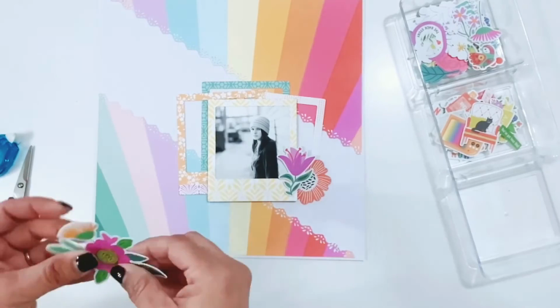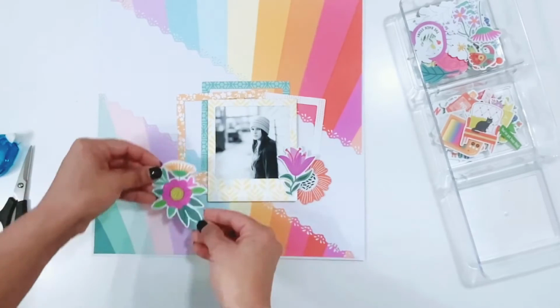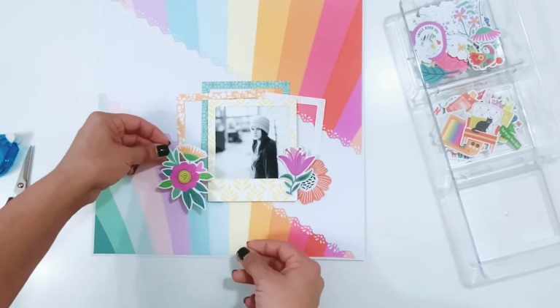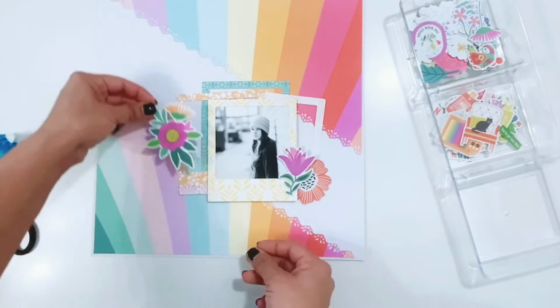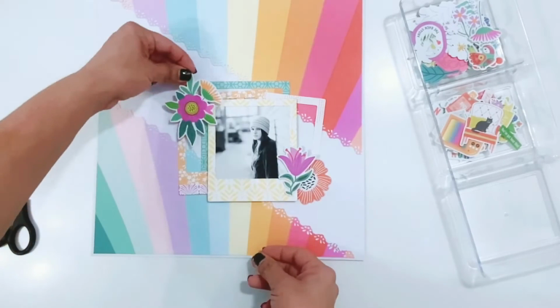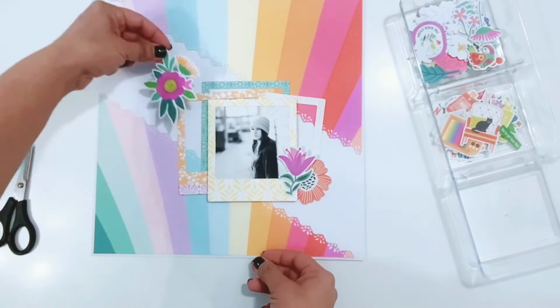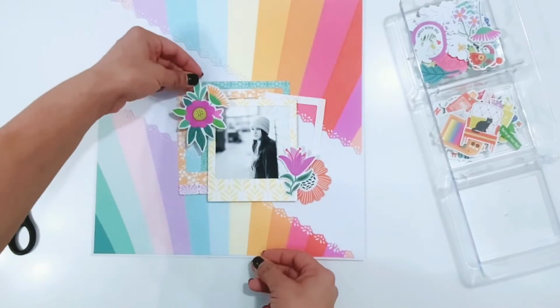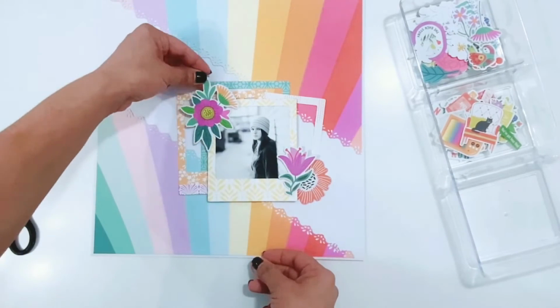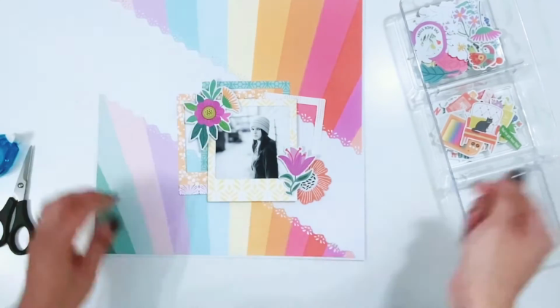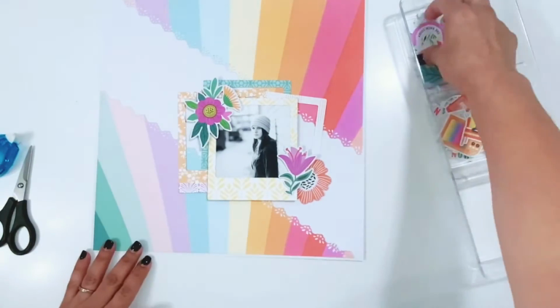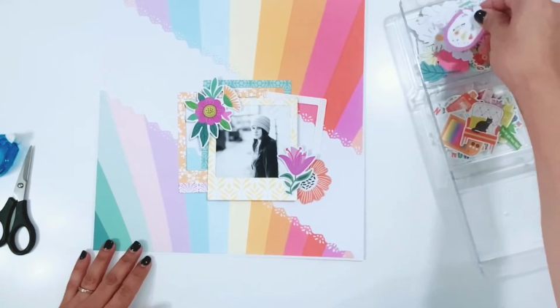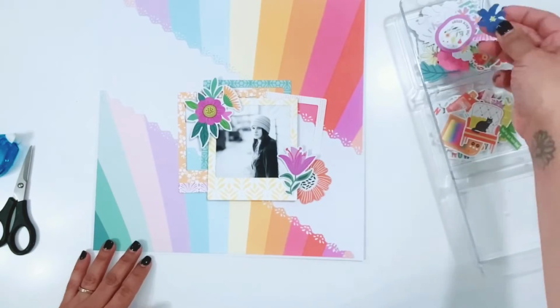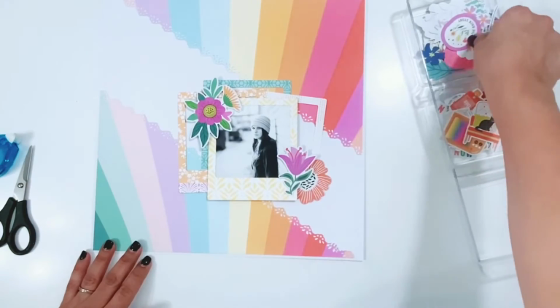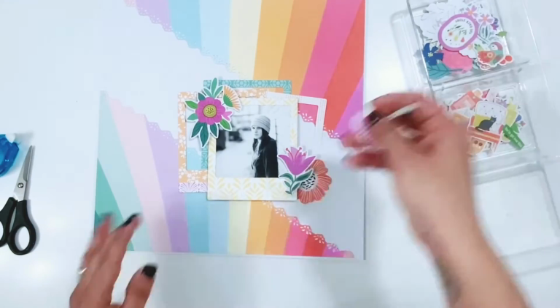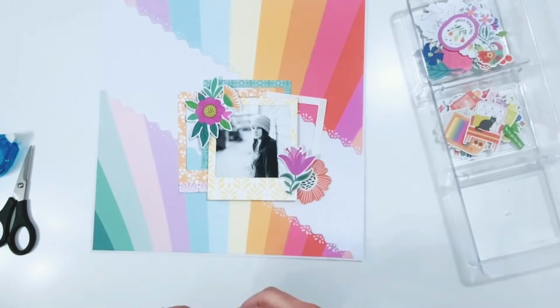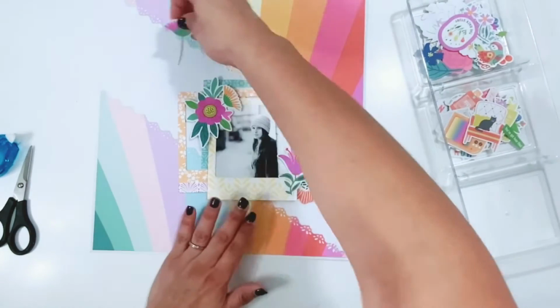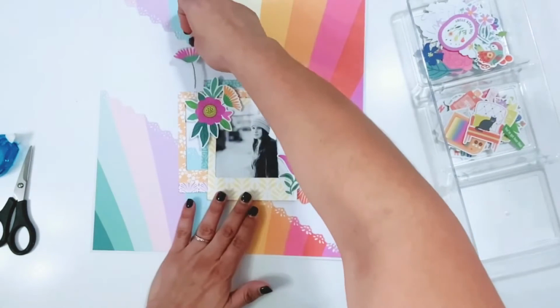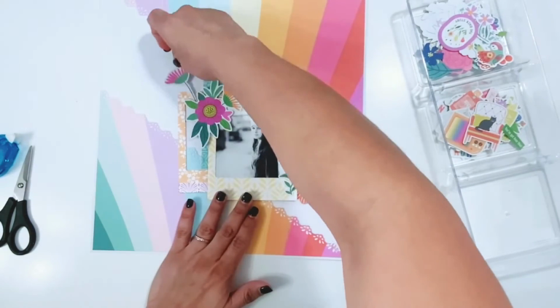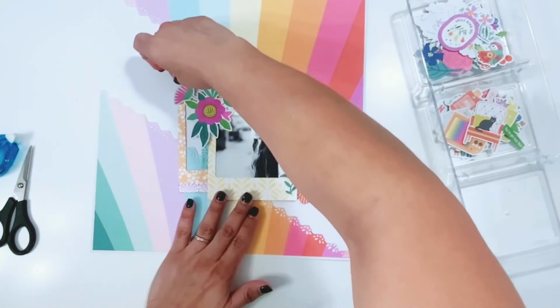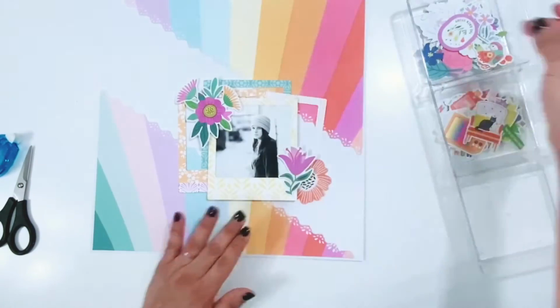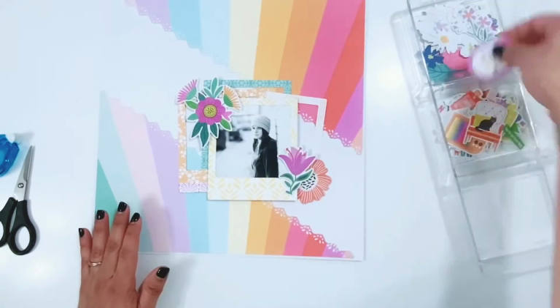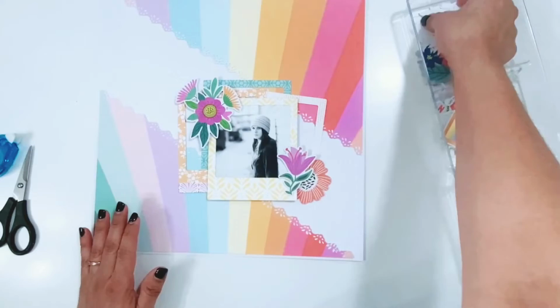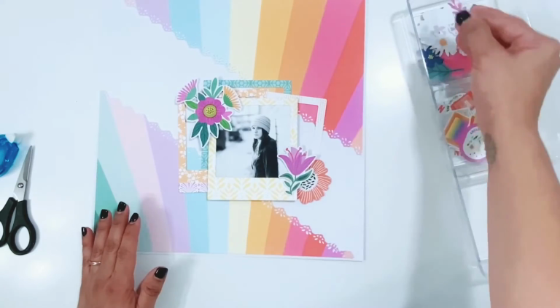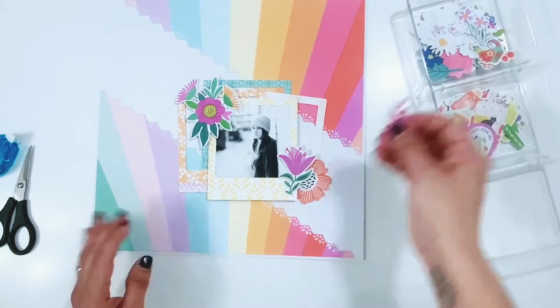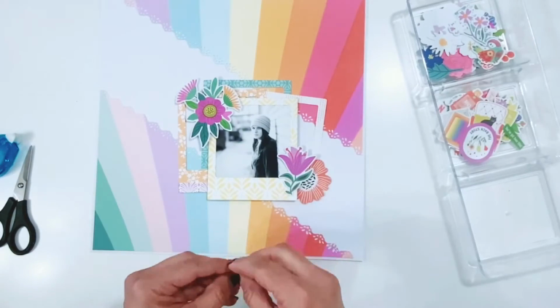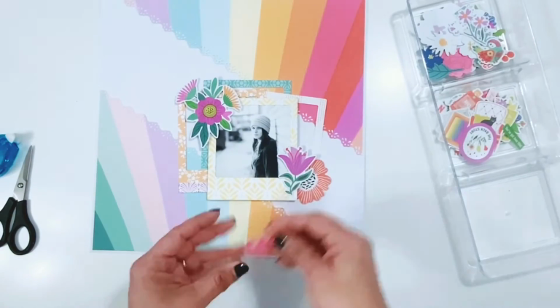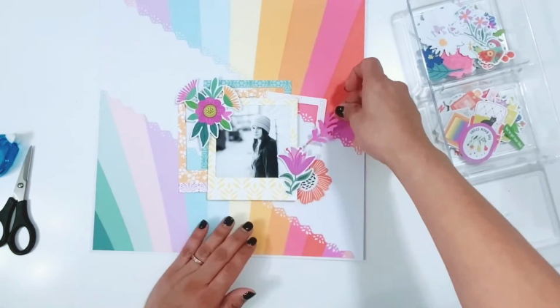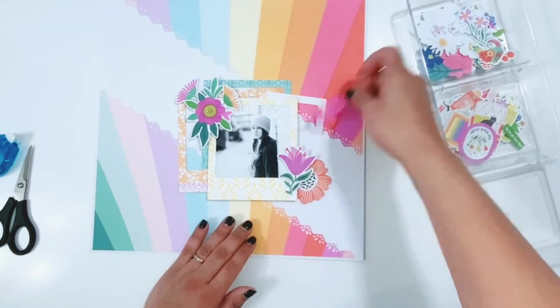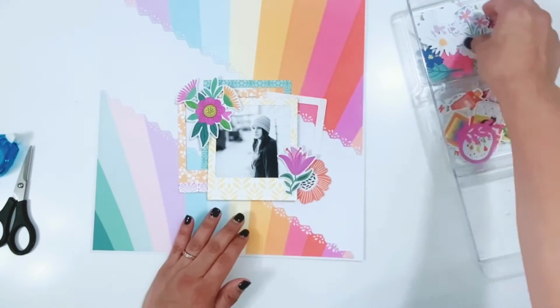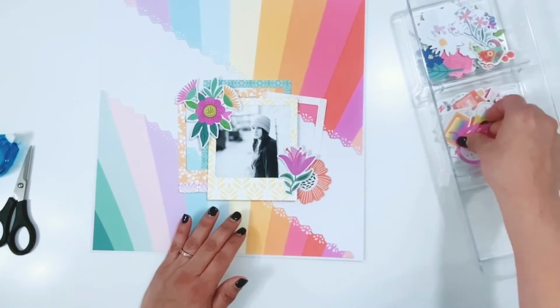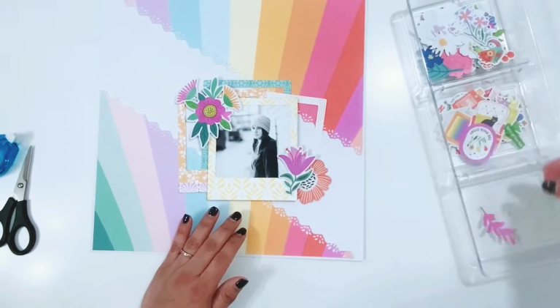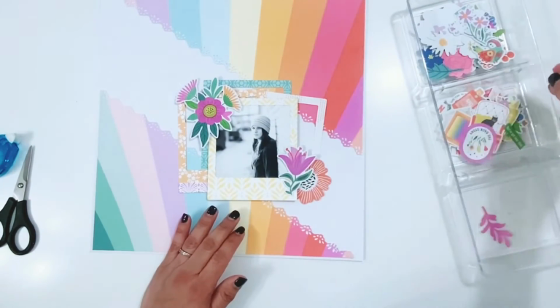So now I have the layers down and the photo popped up. The frames are actually just adhered under — I had them stuck down and then I put the frame on top with the photo, which had foam adhesive behind it, so it kept those other three frames in place.